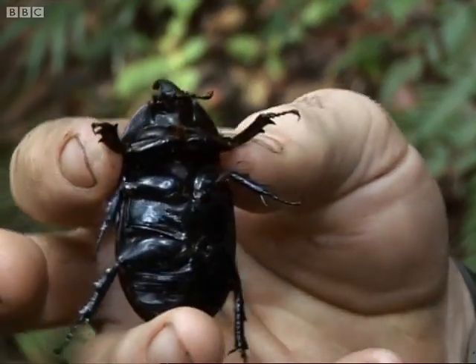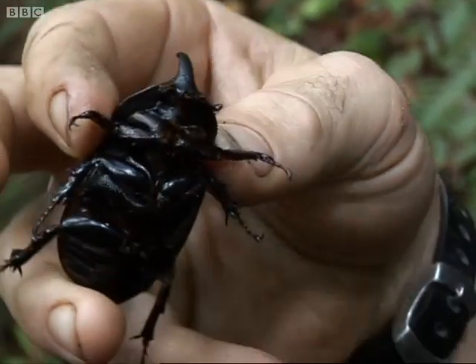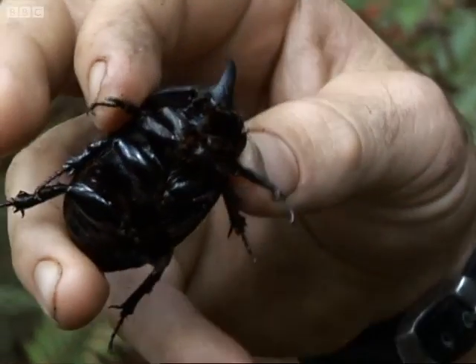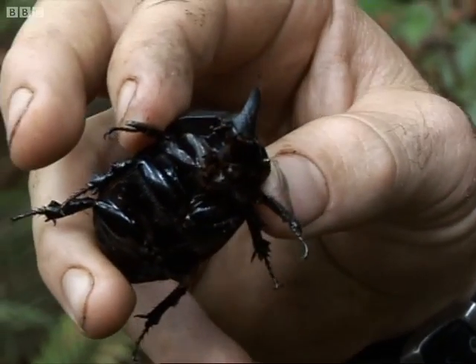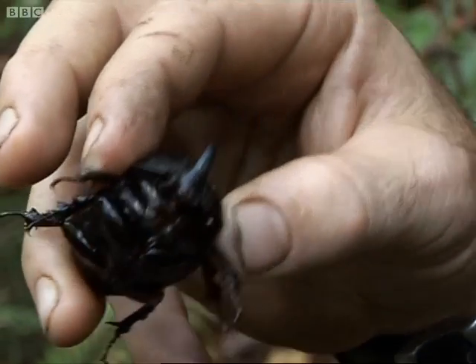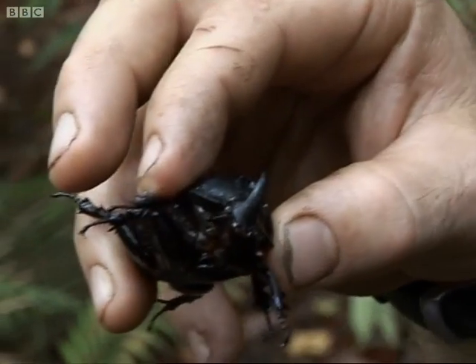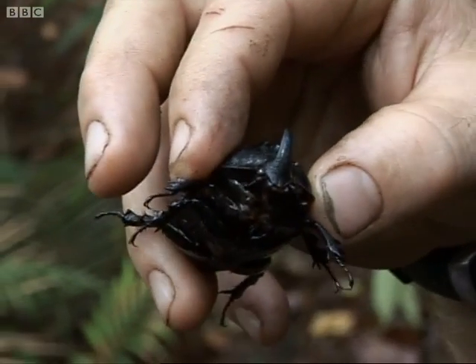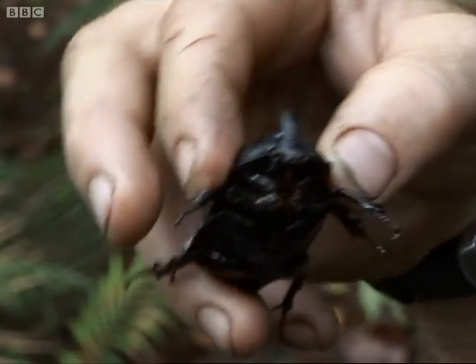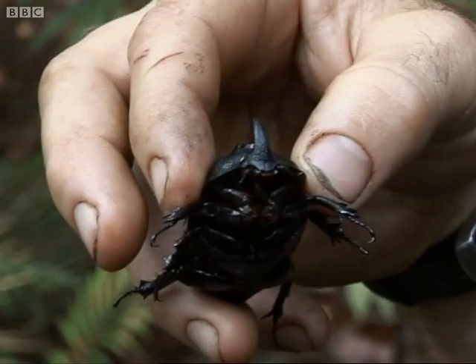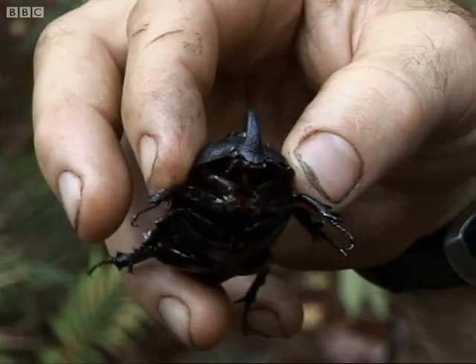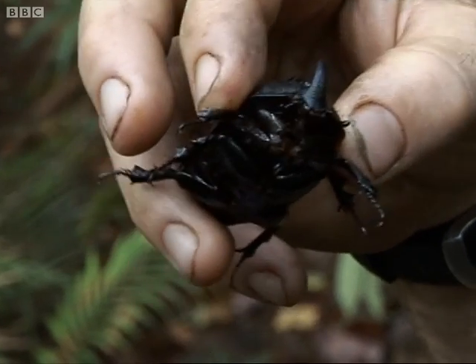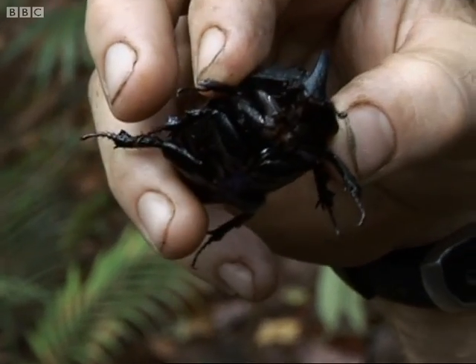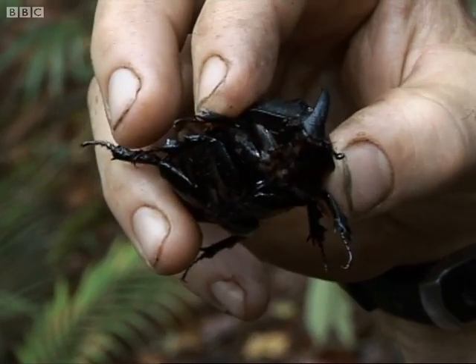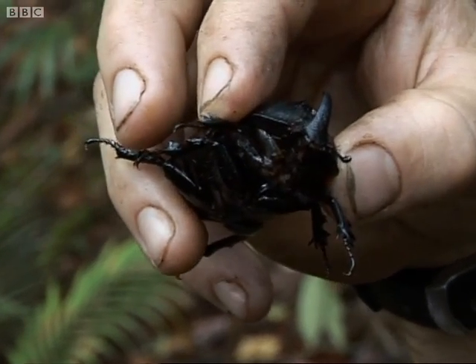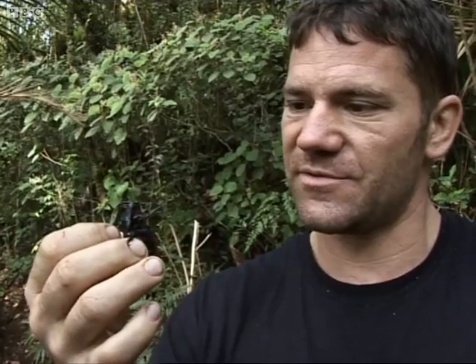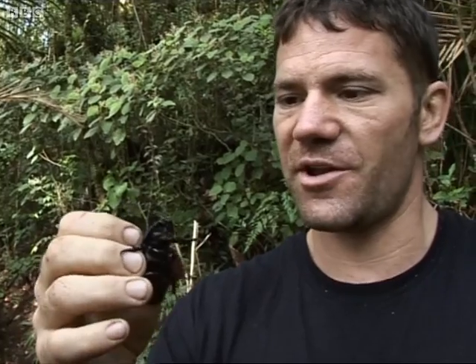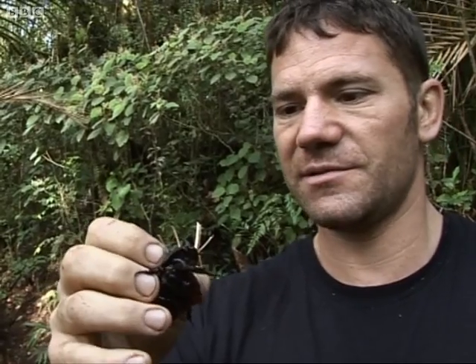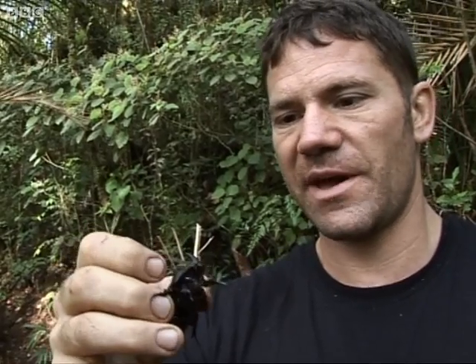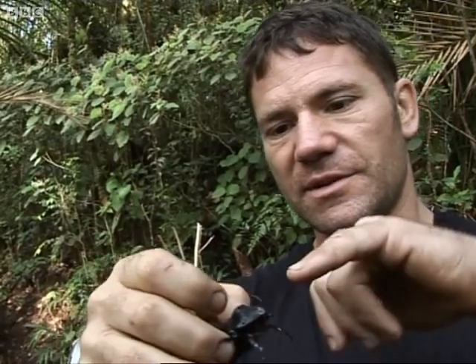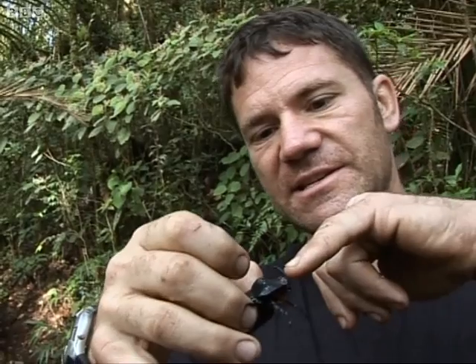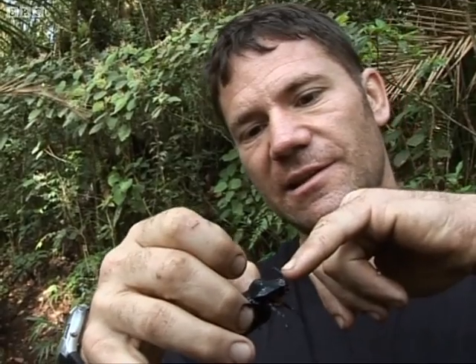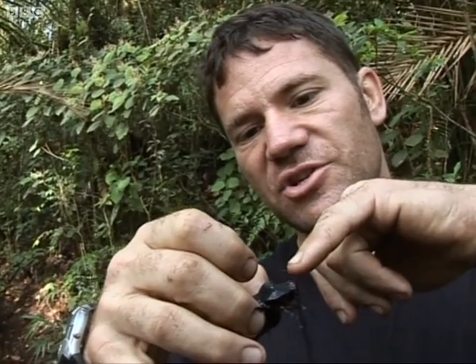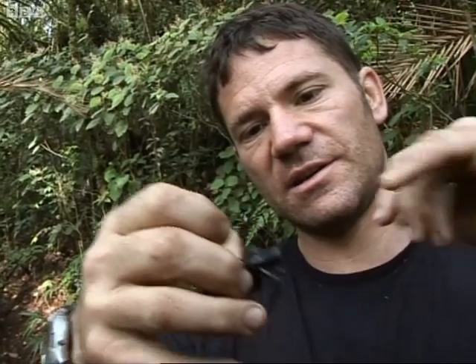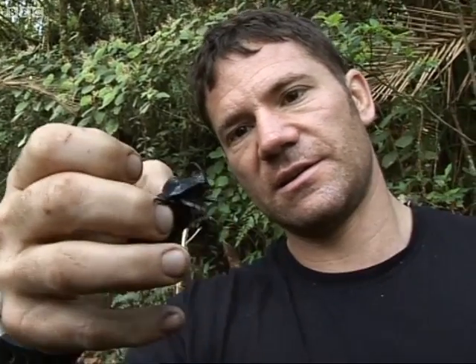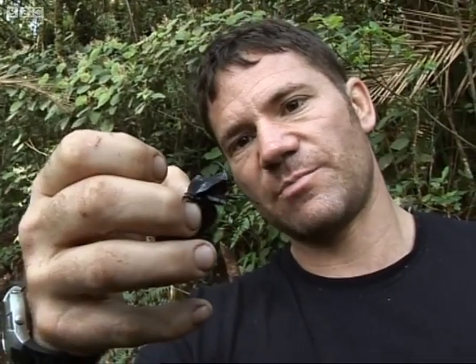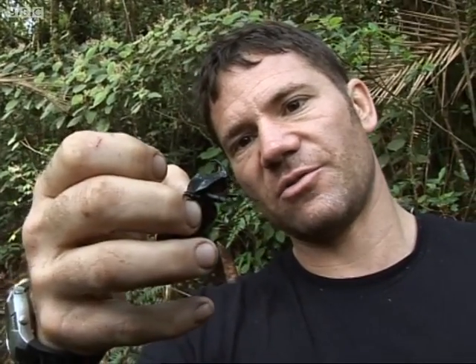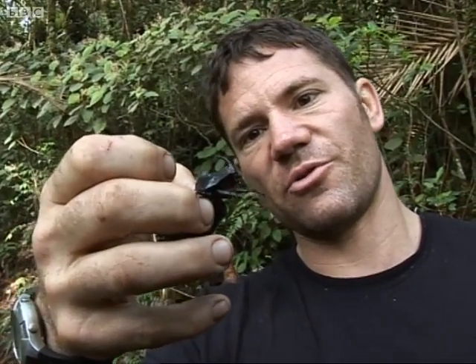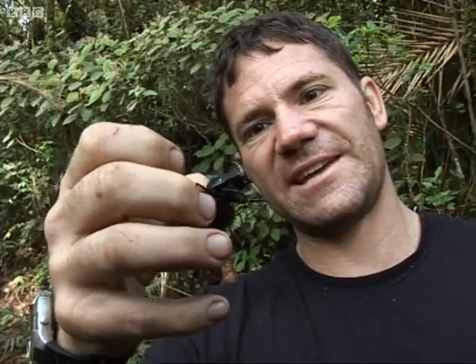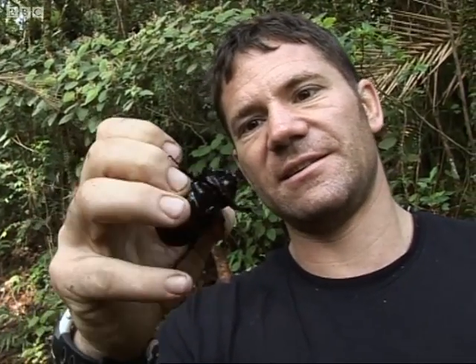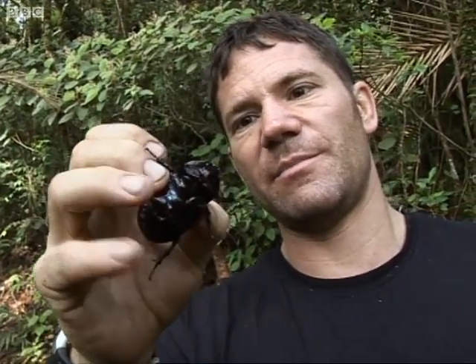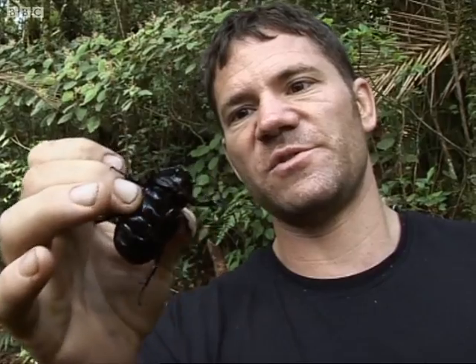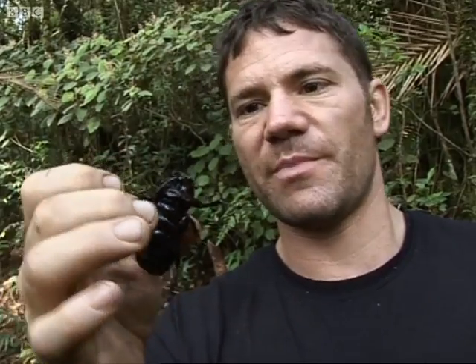Just strolling around trying to get a decent look at the peak and came across this little fella. This is a rhino beetle — this is the male. You can see this enlarged spike or horn on its head that the male uses for combat.